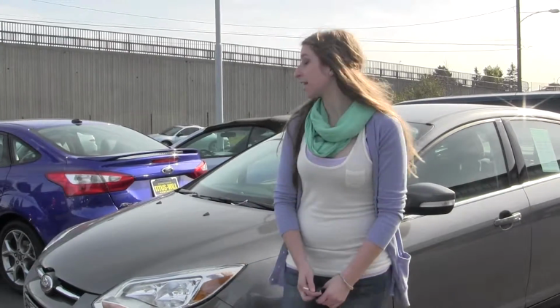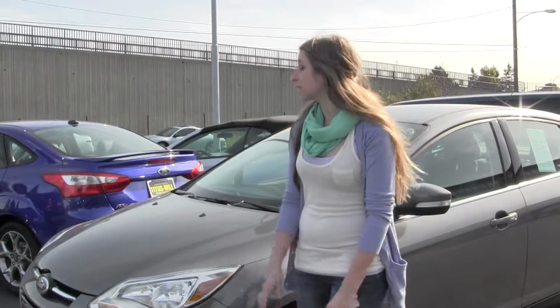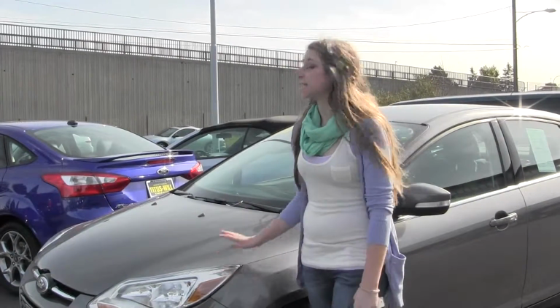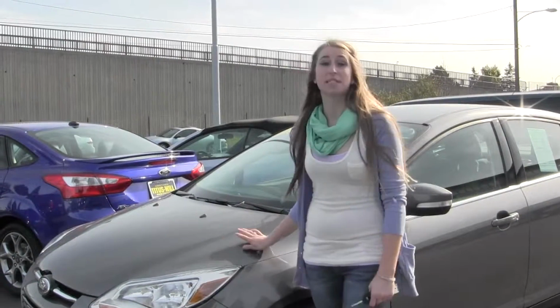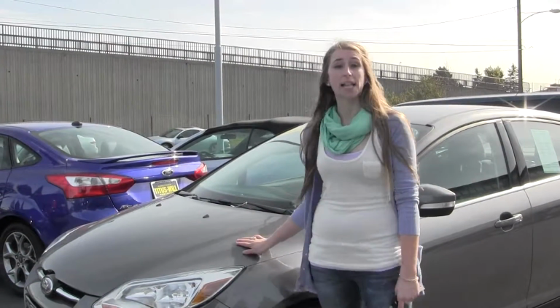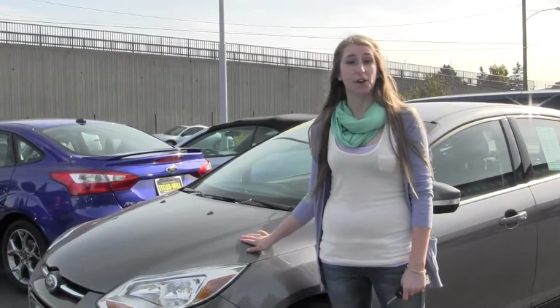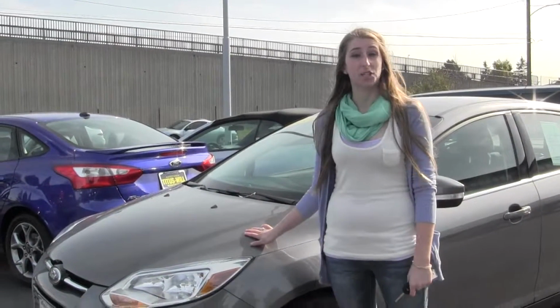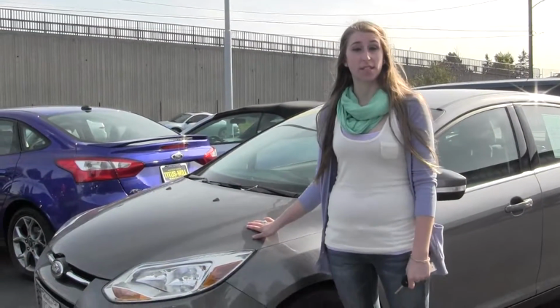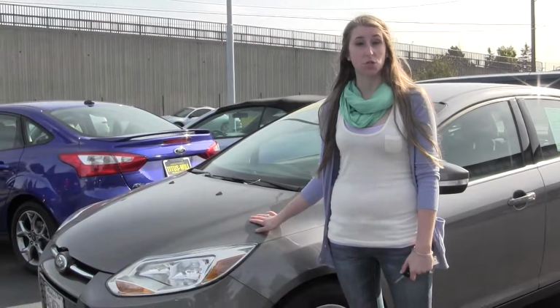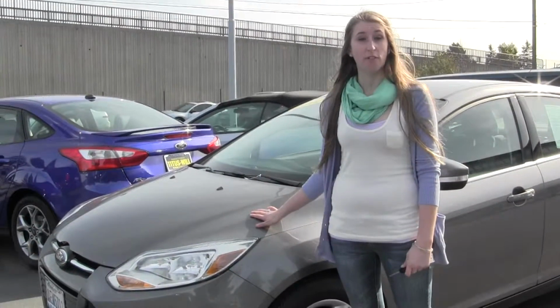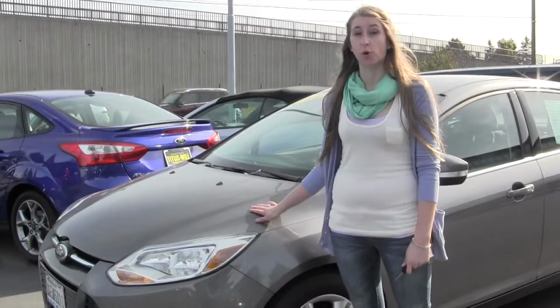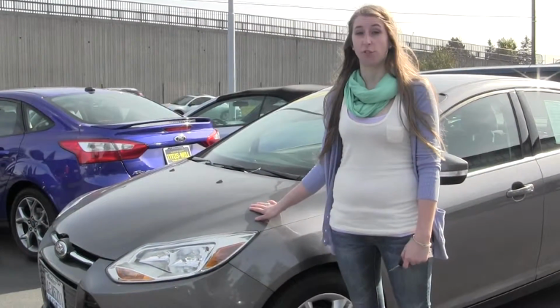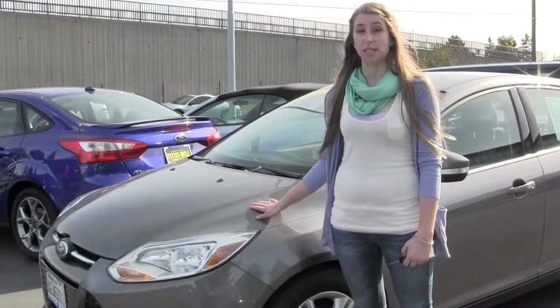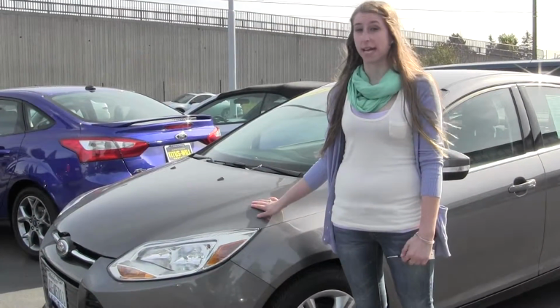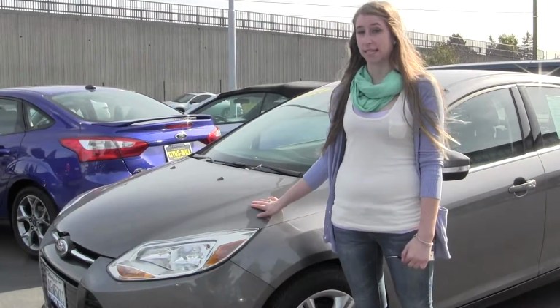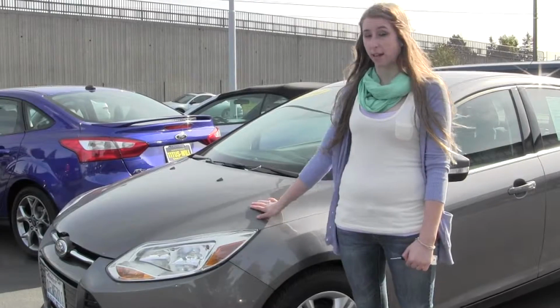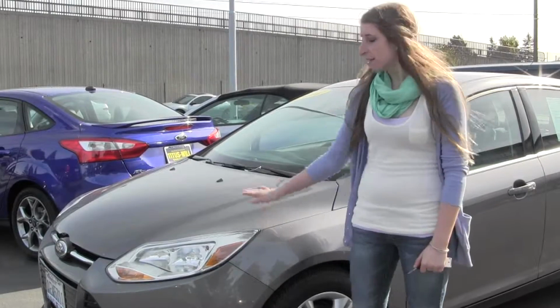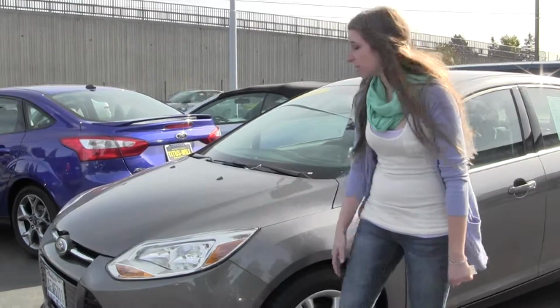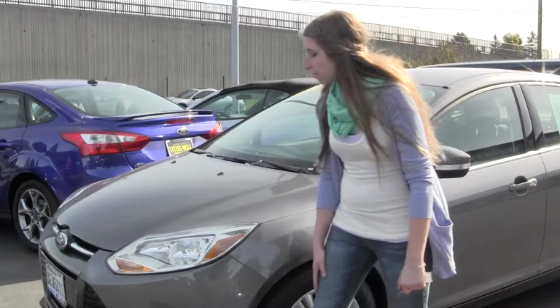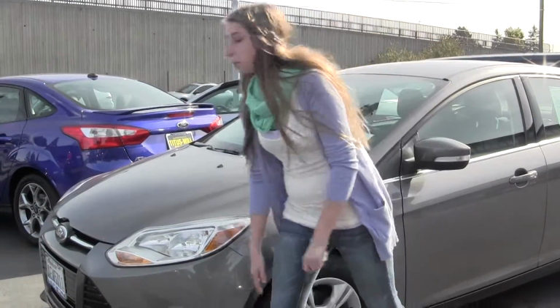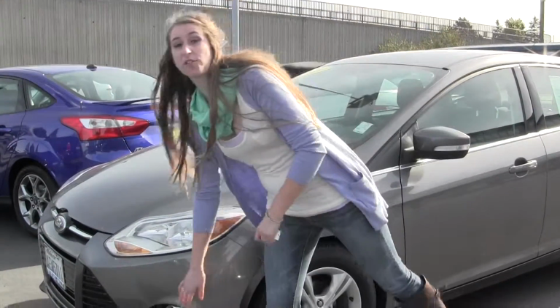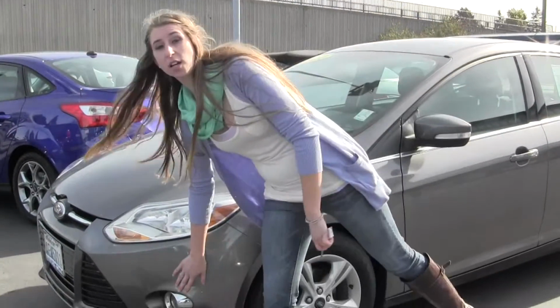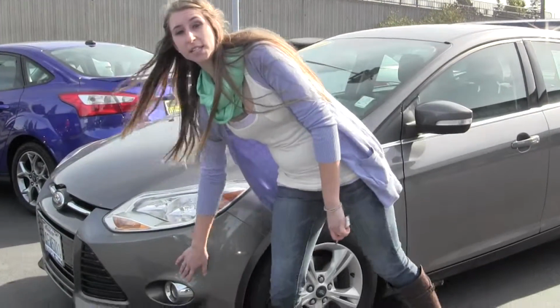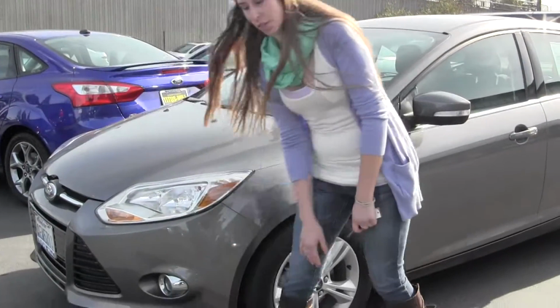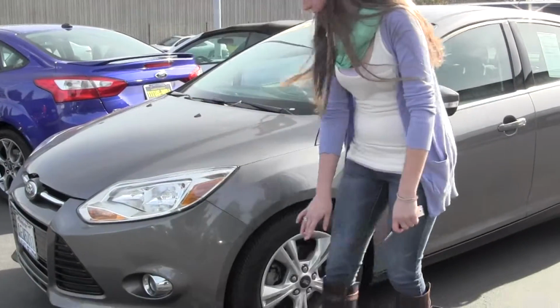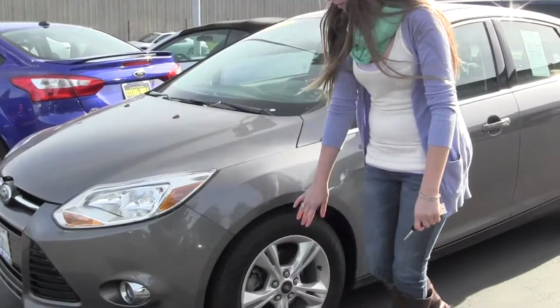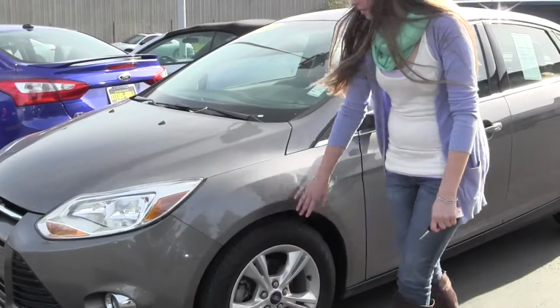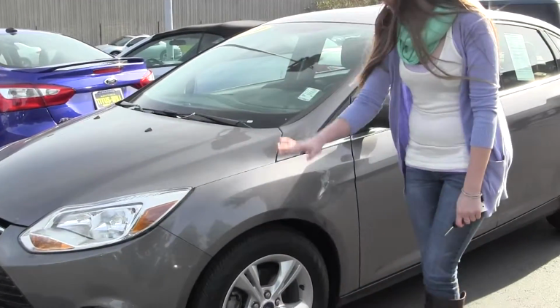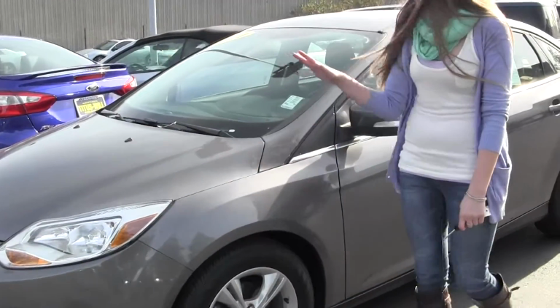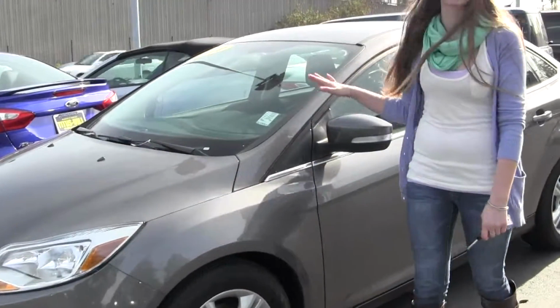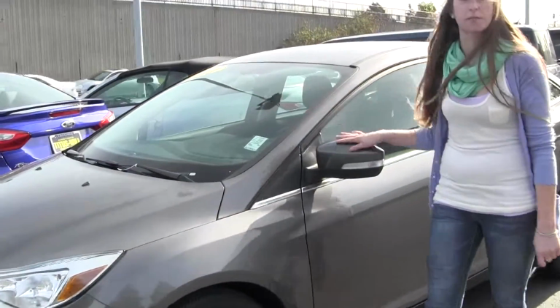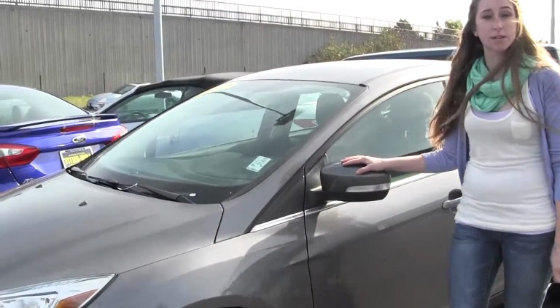Today we're looking at this metallic grey 2012 Ford Focus SEL. This vehicle comes equipped with fog lights, alloy wheels, and turn signals on the mirrors.